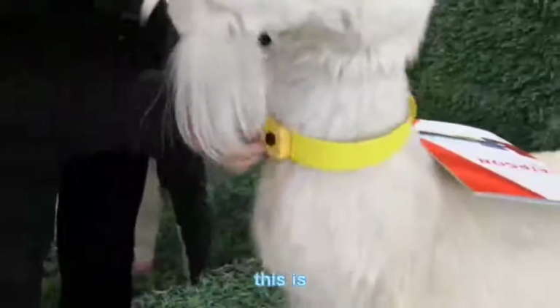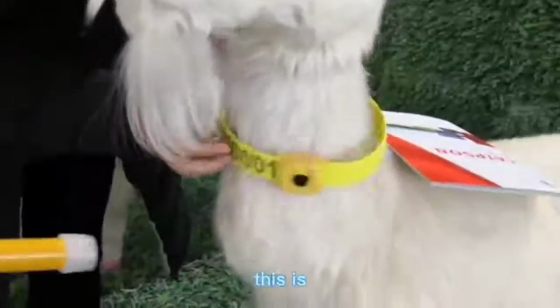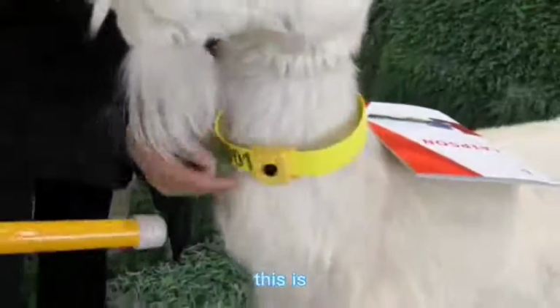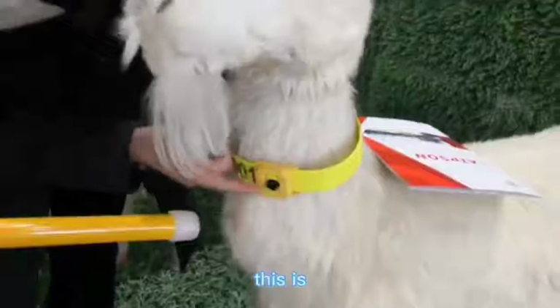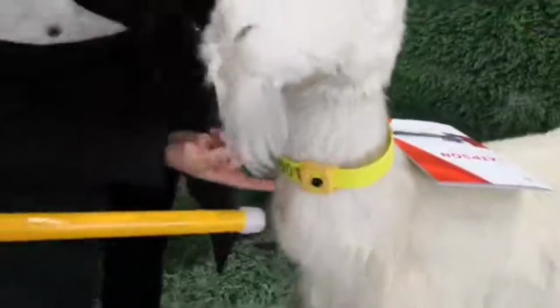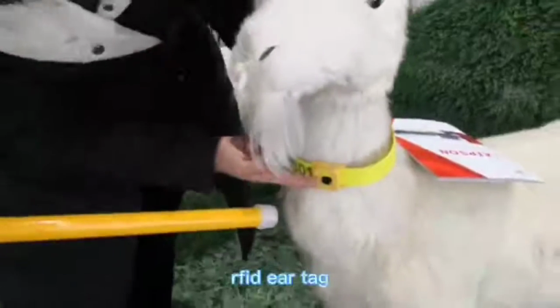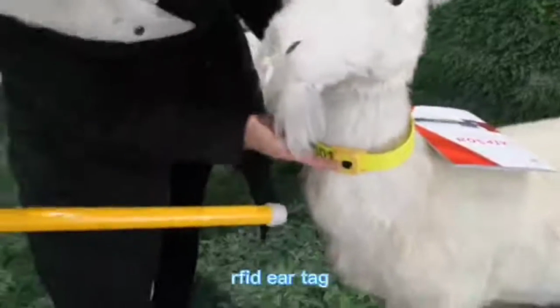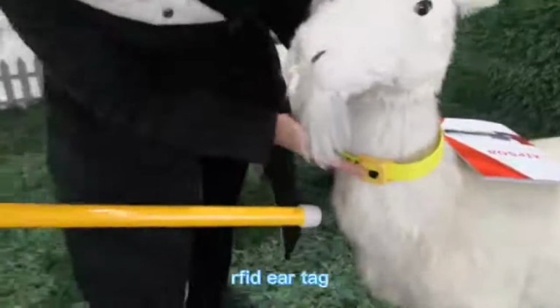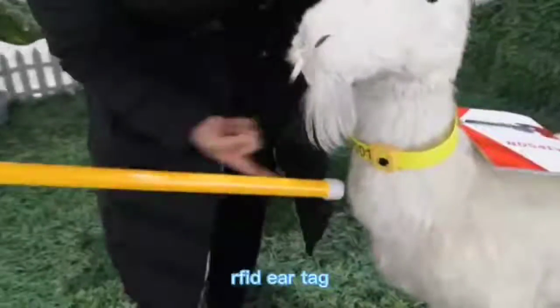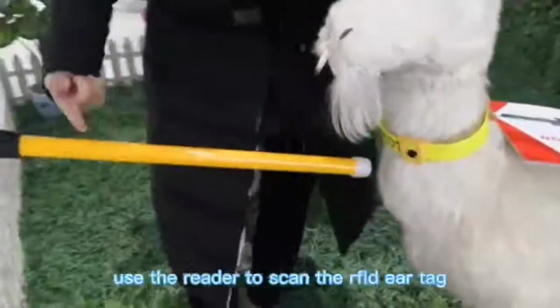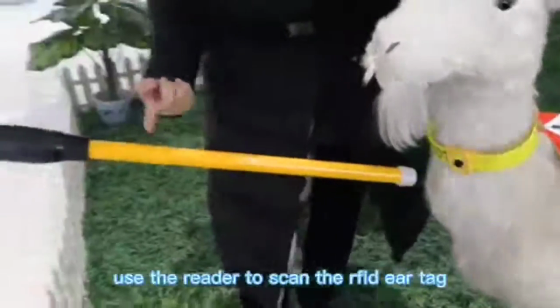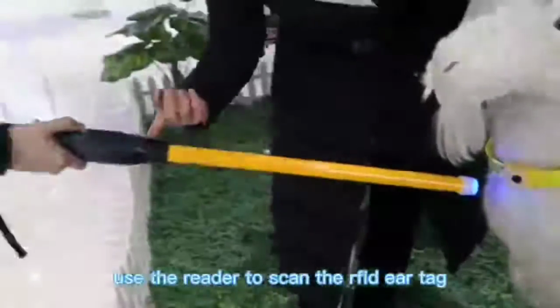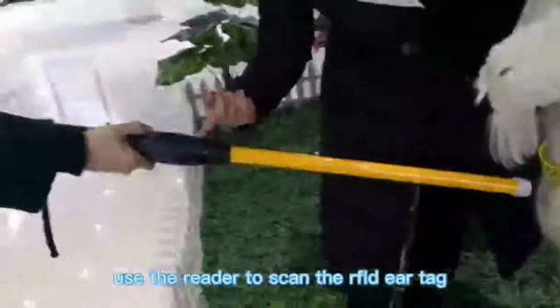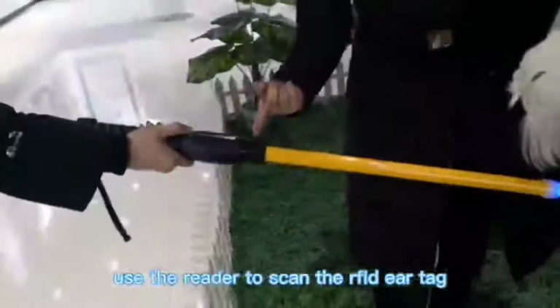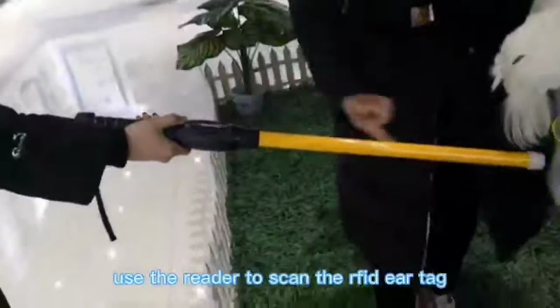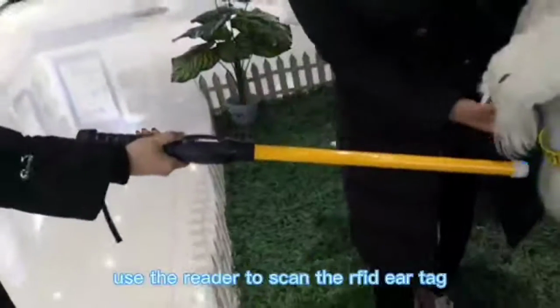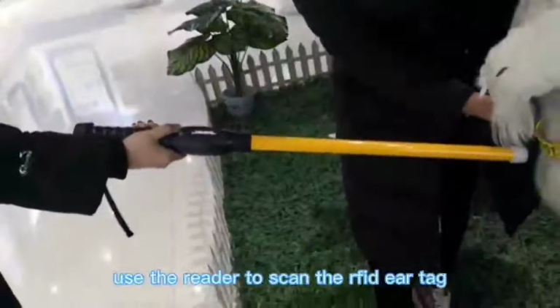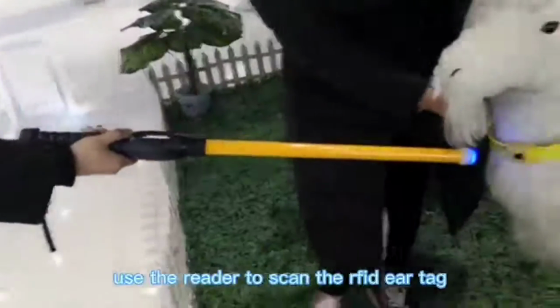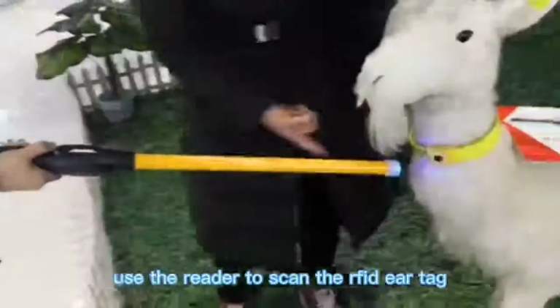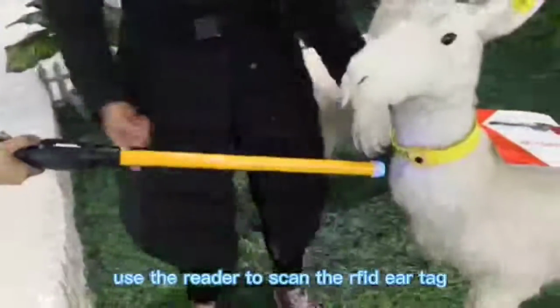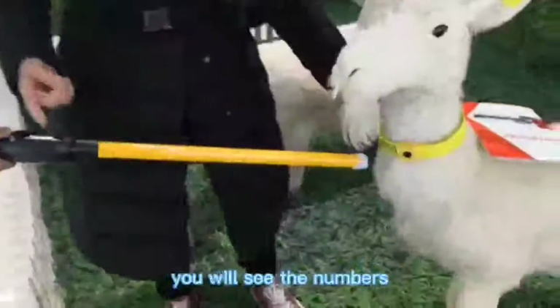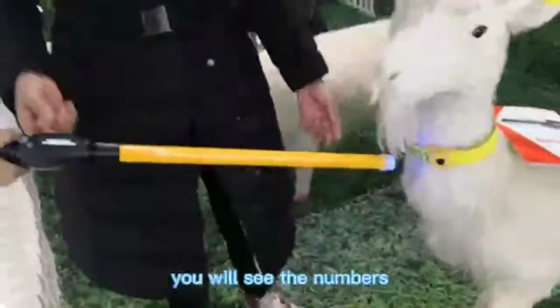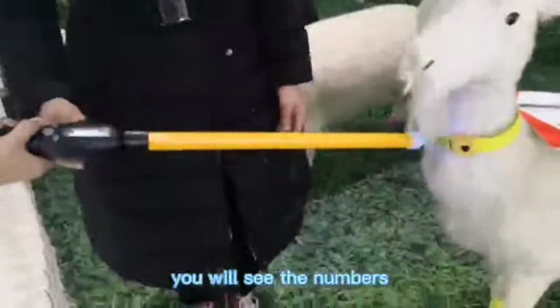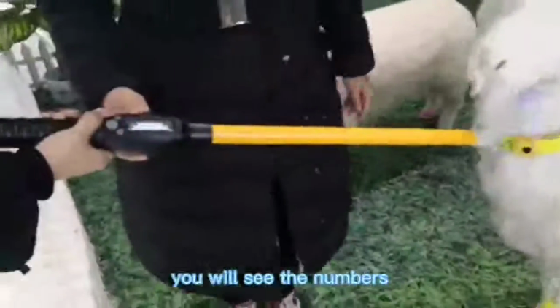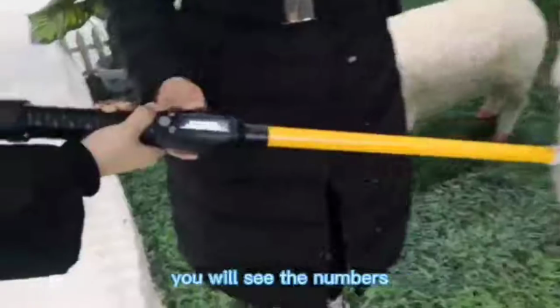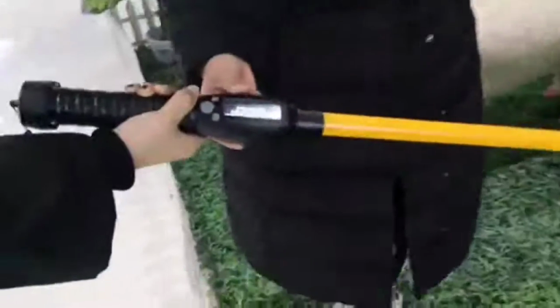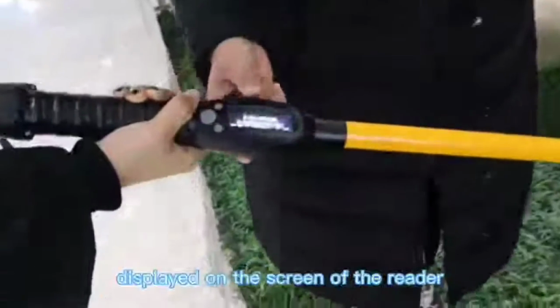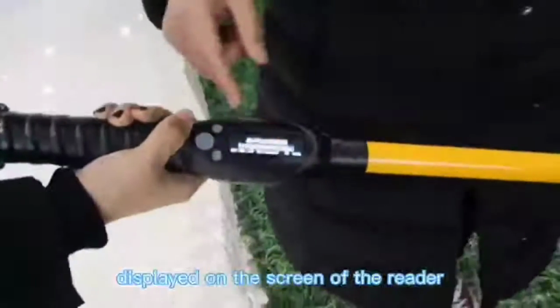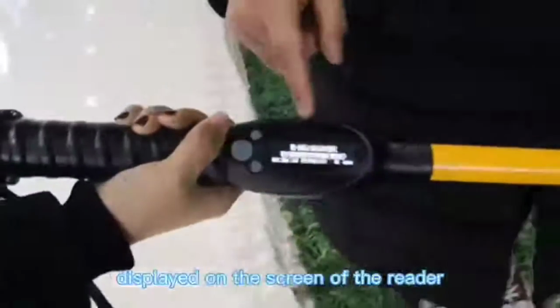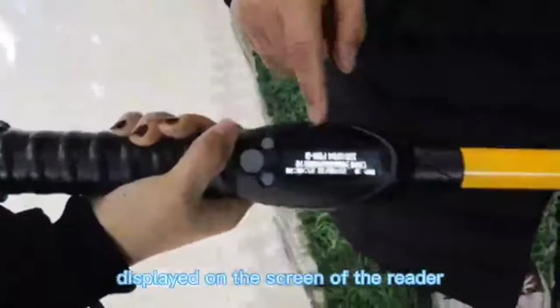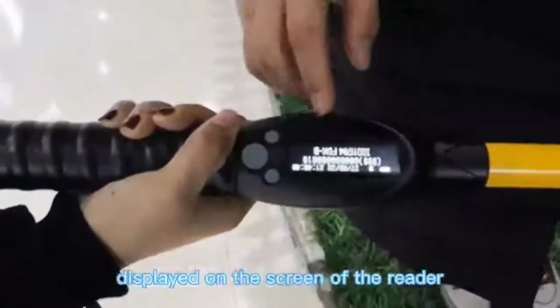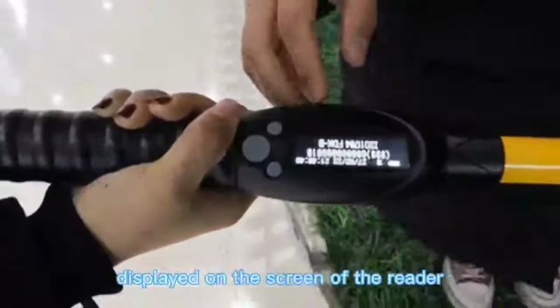This is the R5 ear tag. Use the reader to scan the R5 ear tag and you will see the numbers displayed on the screen of the reader.